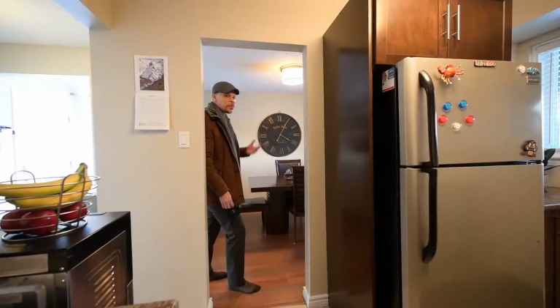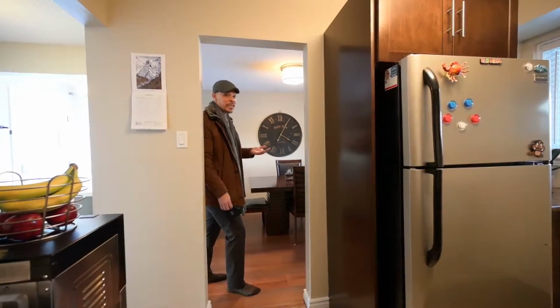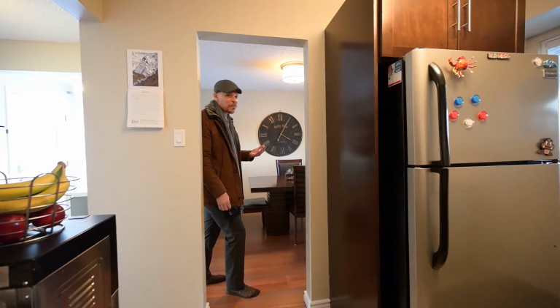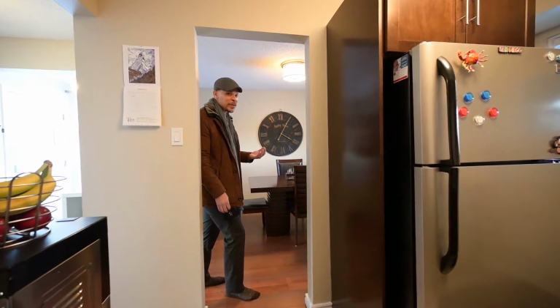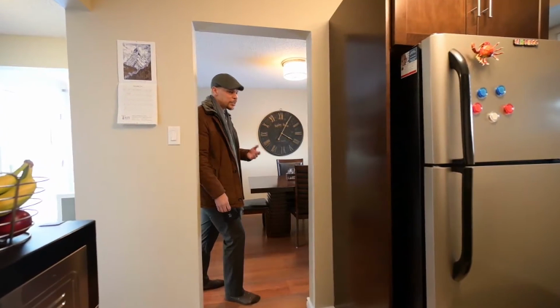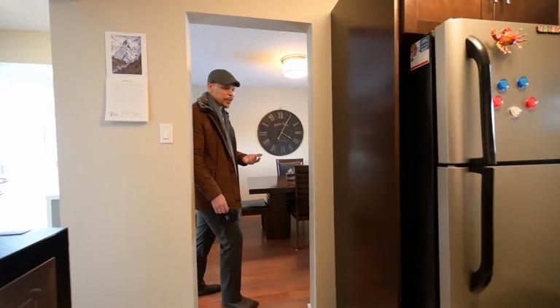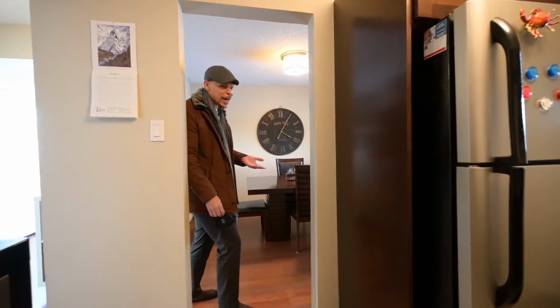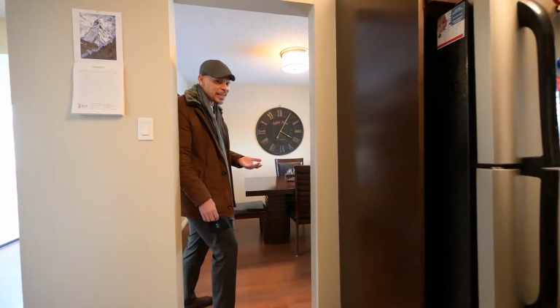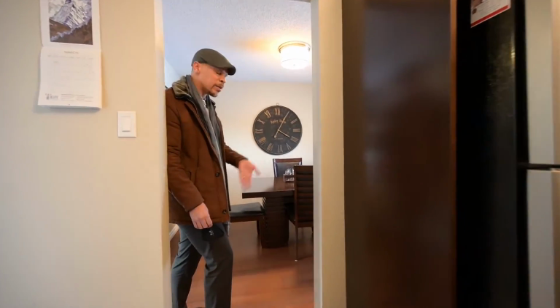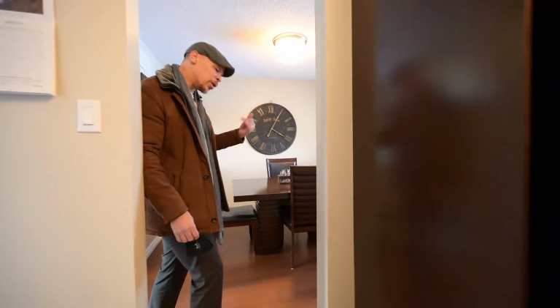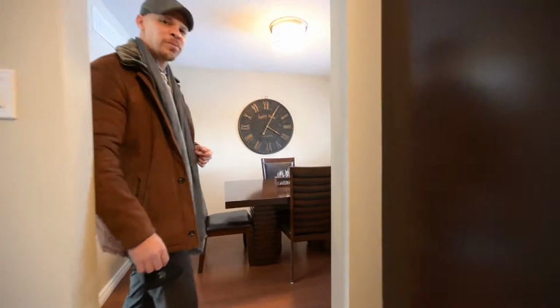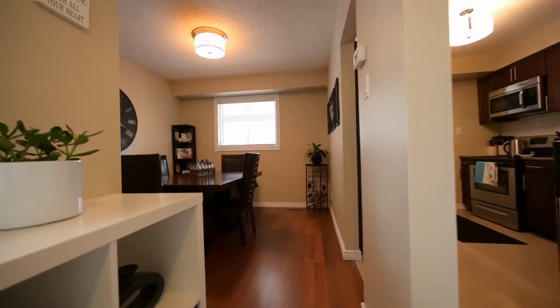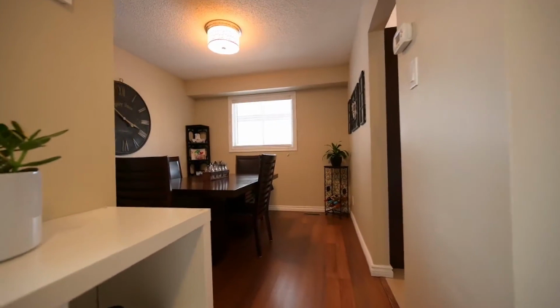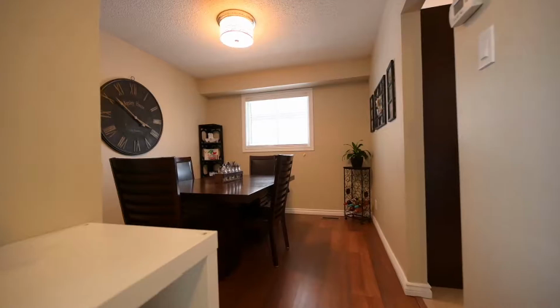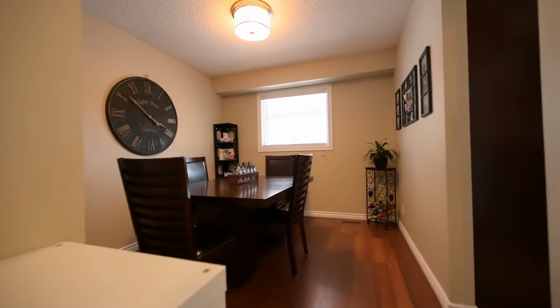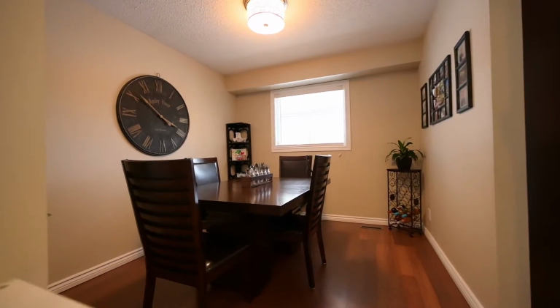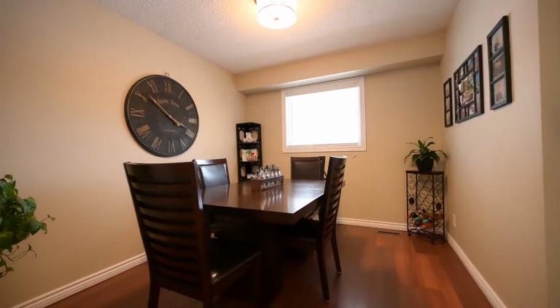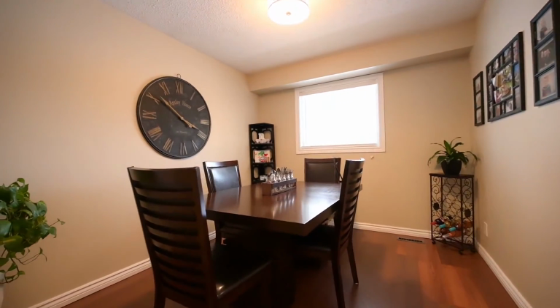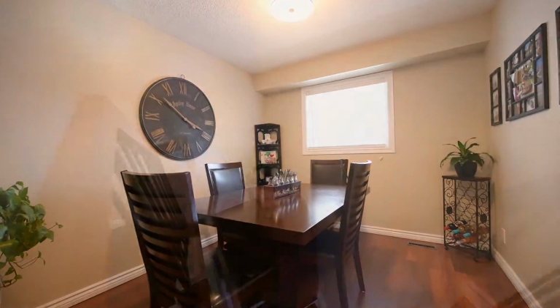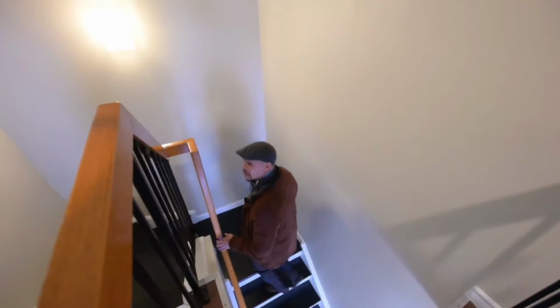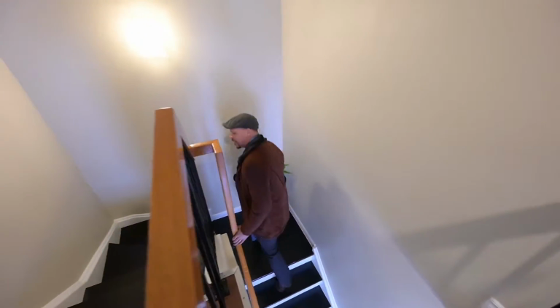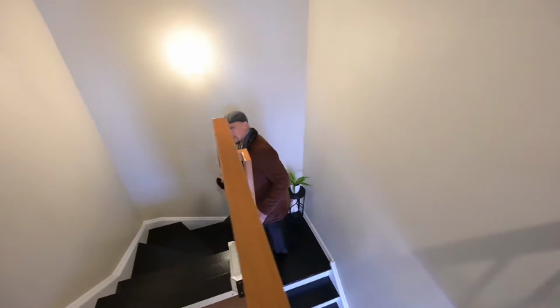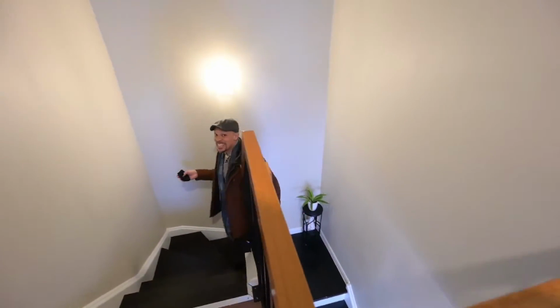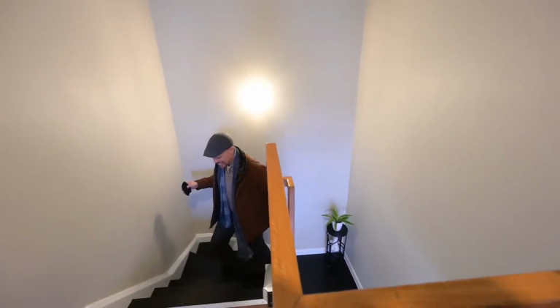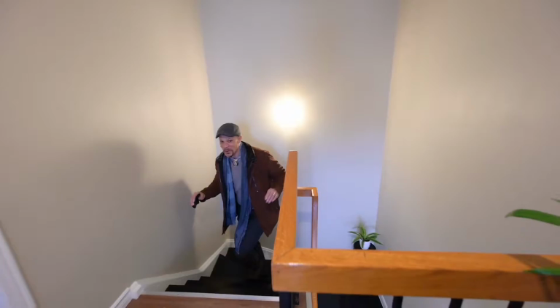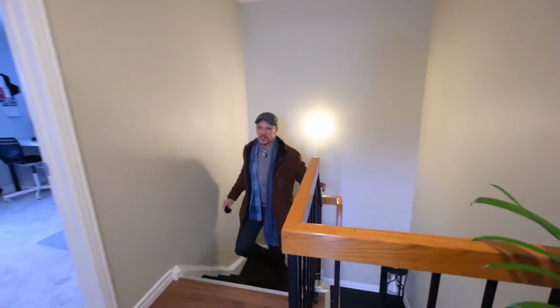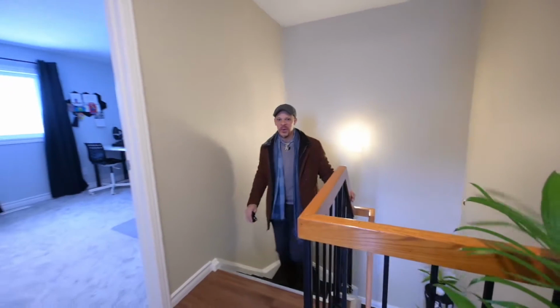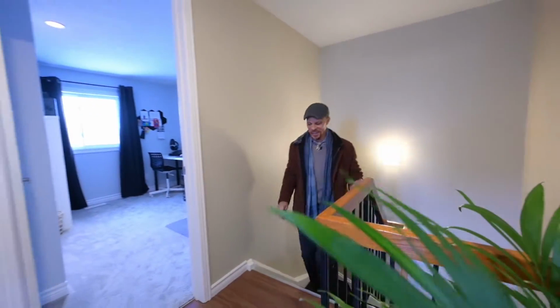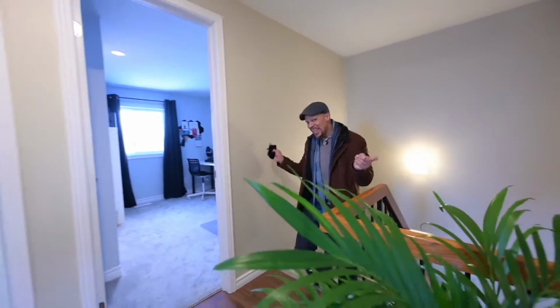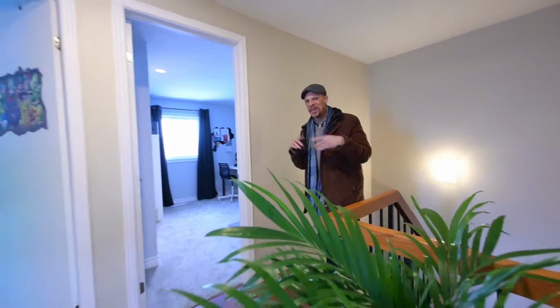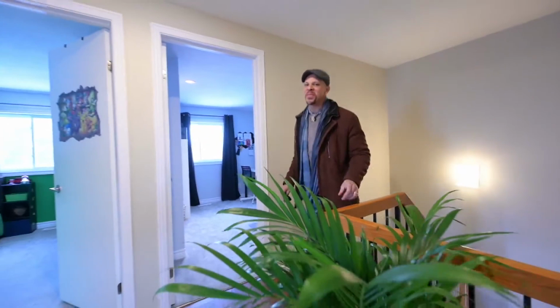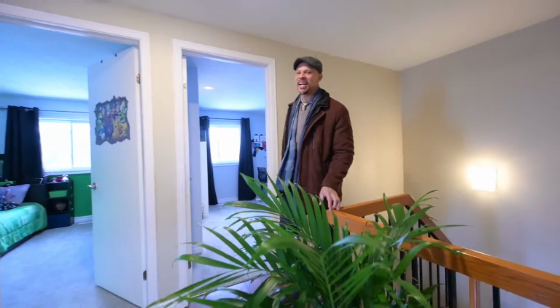Wouldn't it be nice to have more space than just having a tiny little dinette? I welcome you to the full-size dining room. Not only is there more space on the second floor, there's also more light with light coming in from three sides.